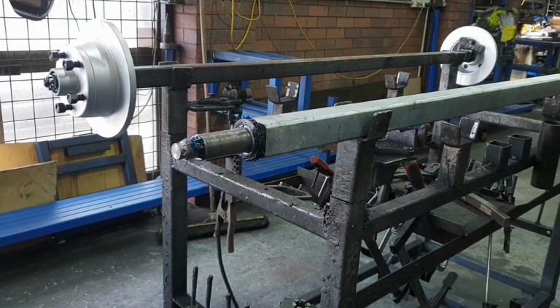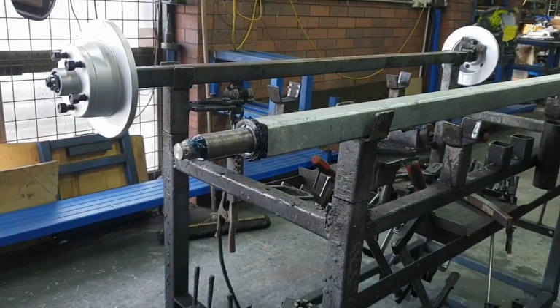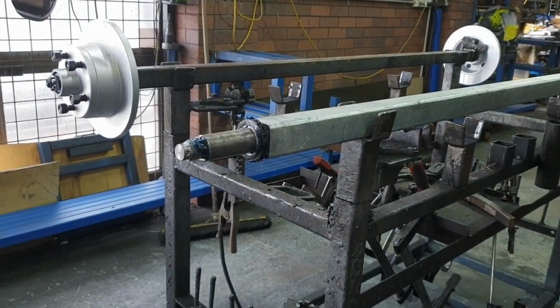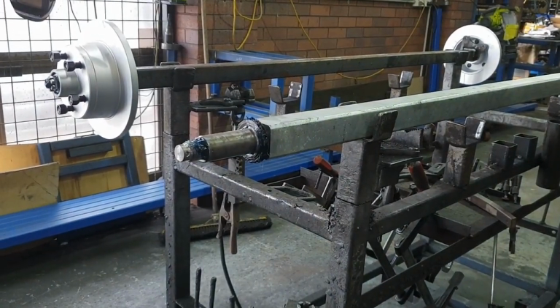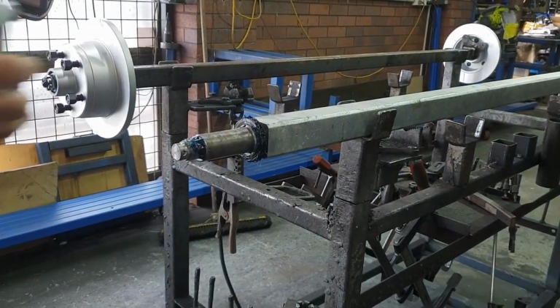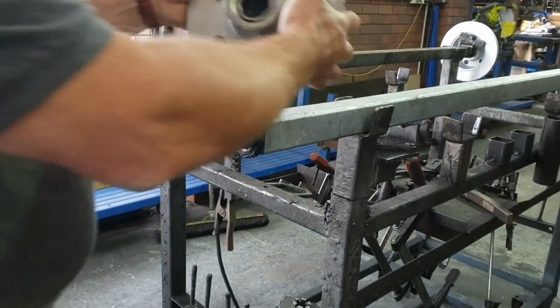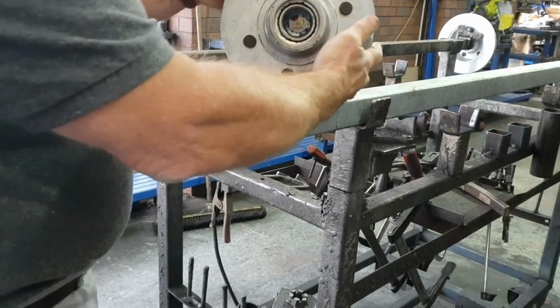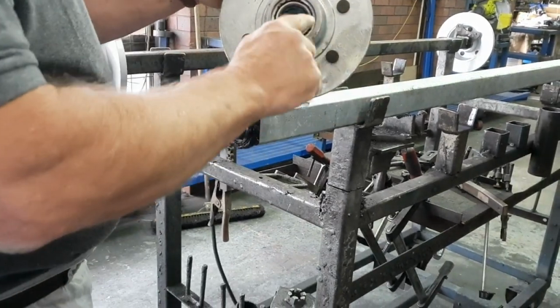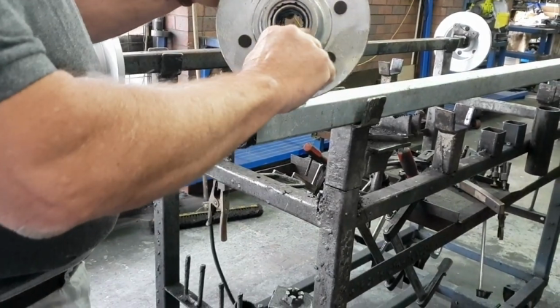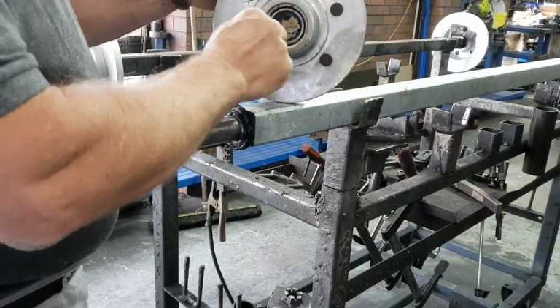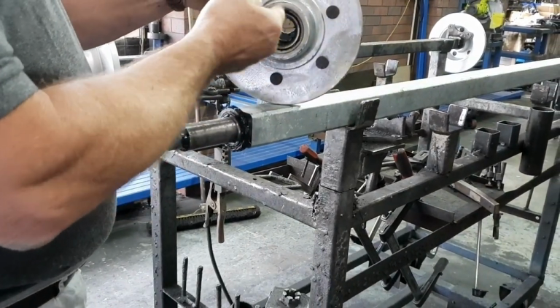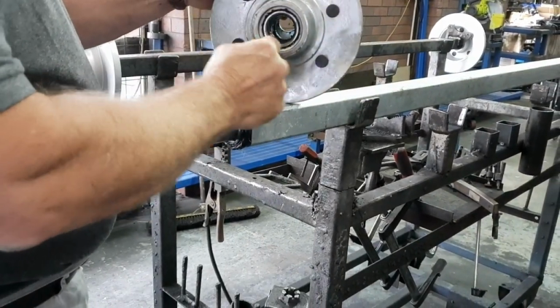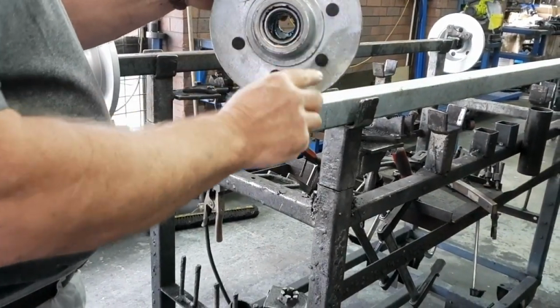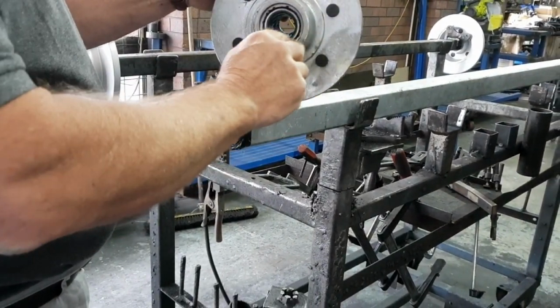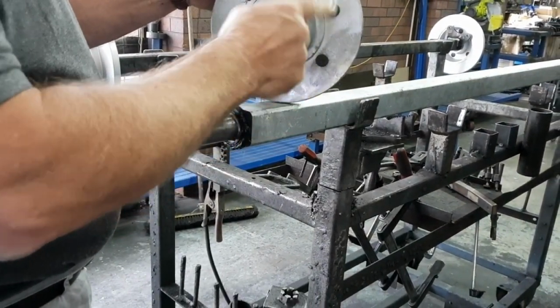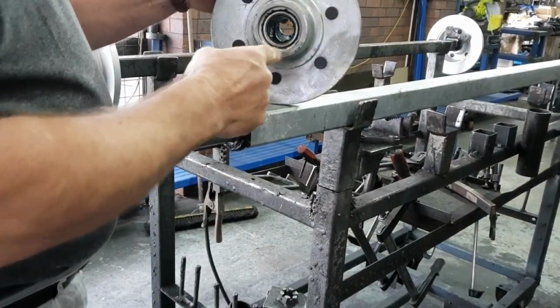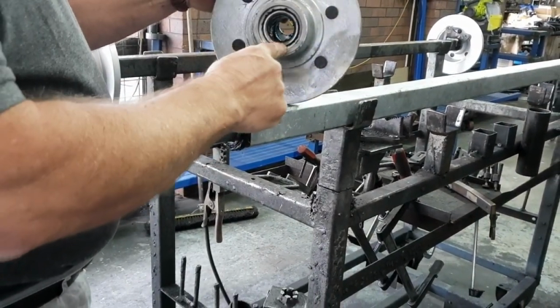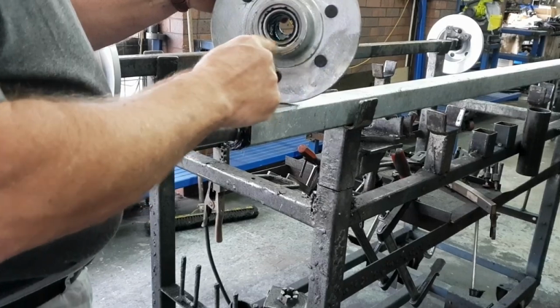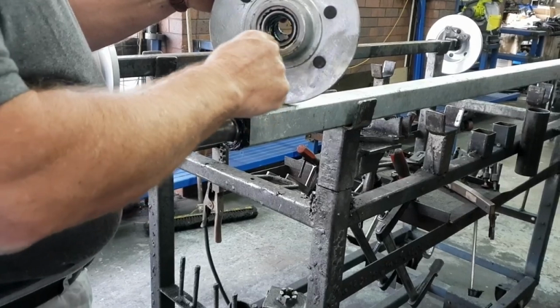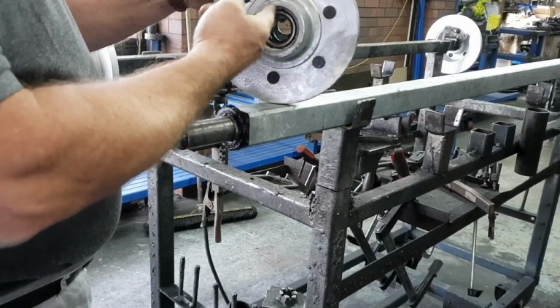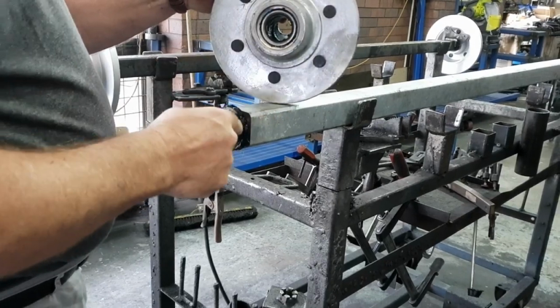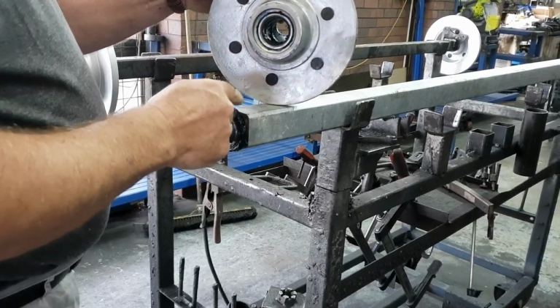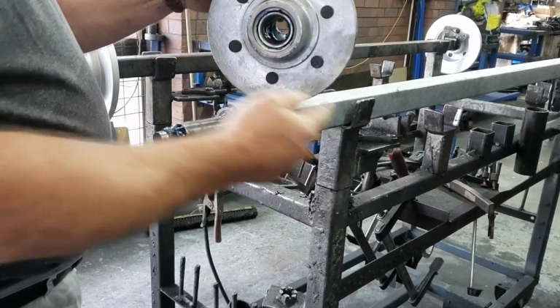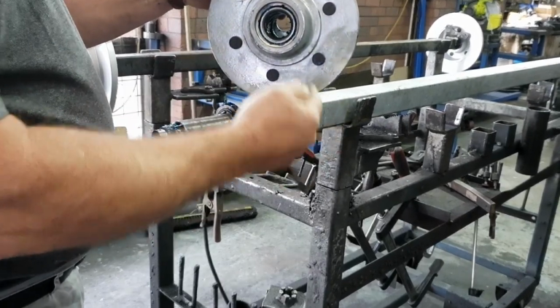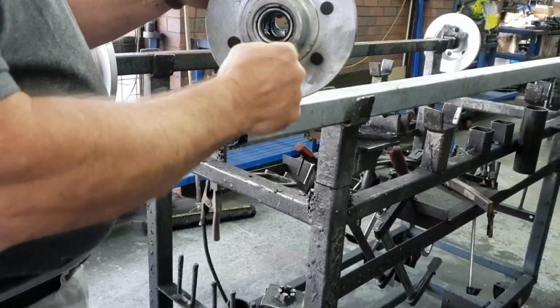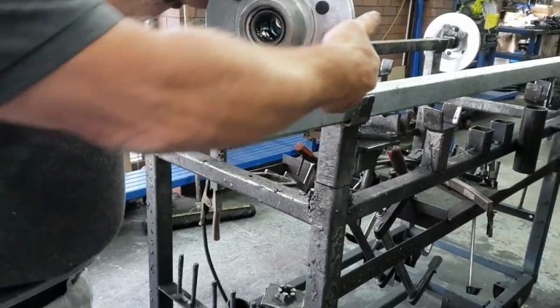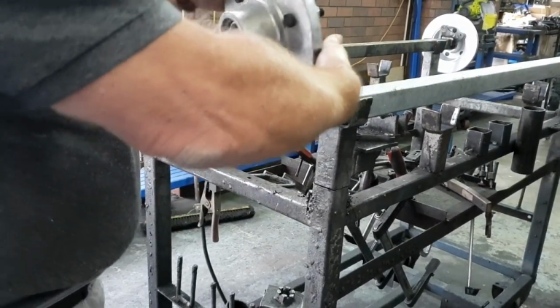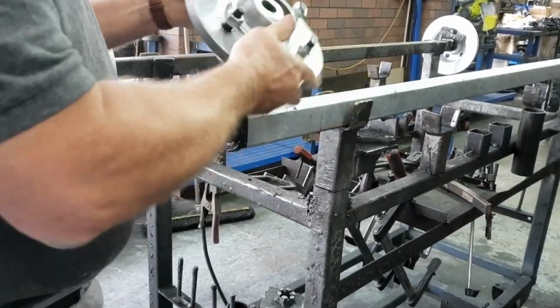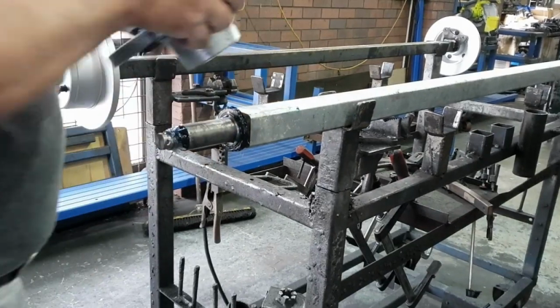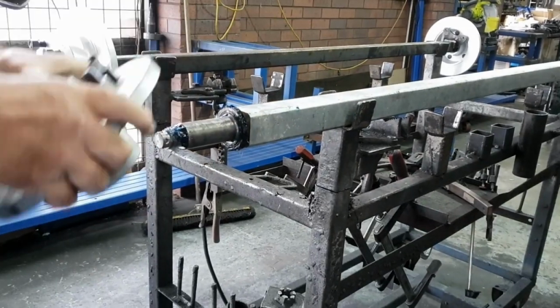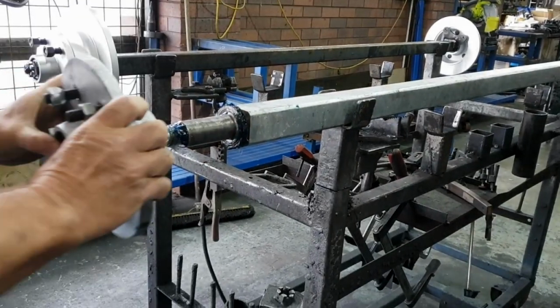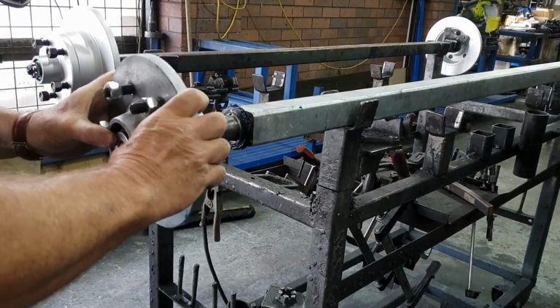The grease helps lubricate the metal ring that sits behind the bearing. Not only does it help lubricate the metal ring and reduce heat, it also helps prevent water getting in the back, because the water has got to get through the grease.